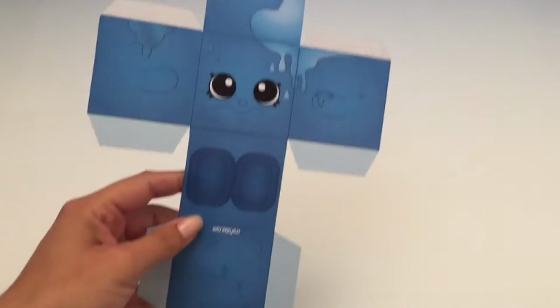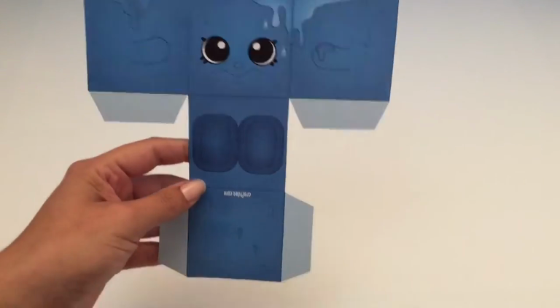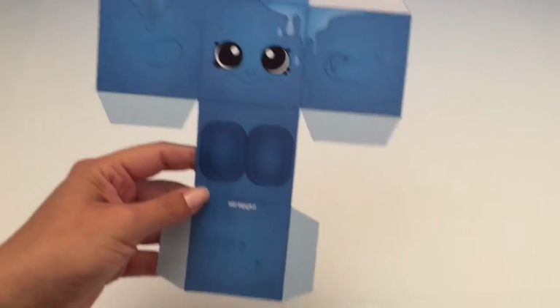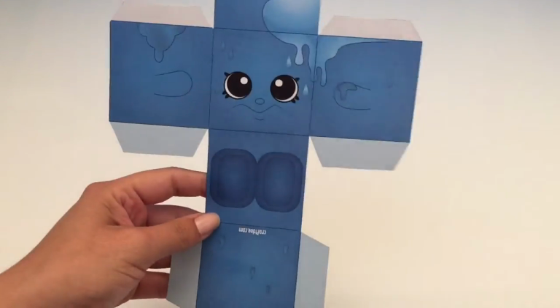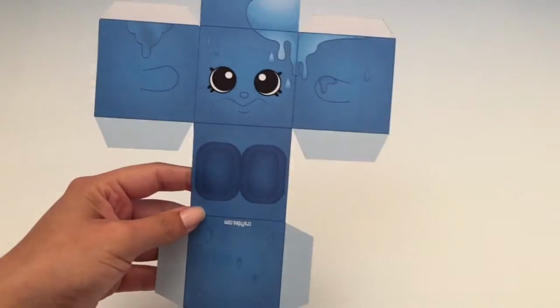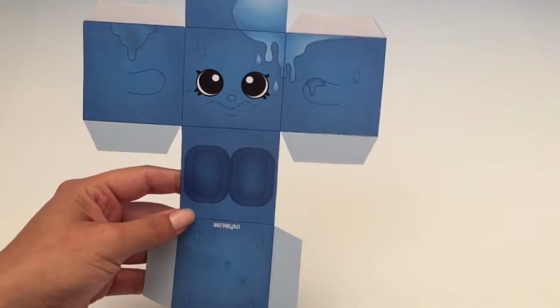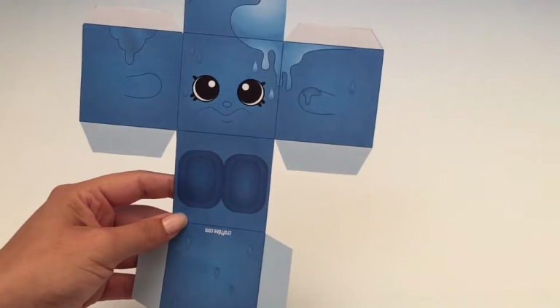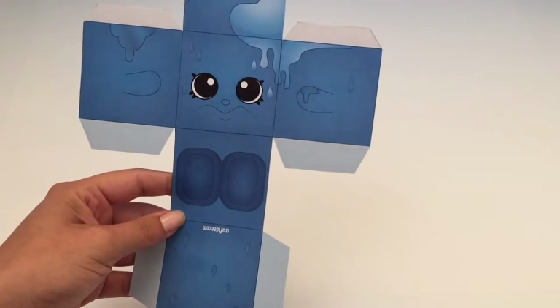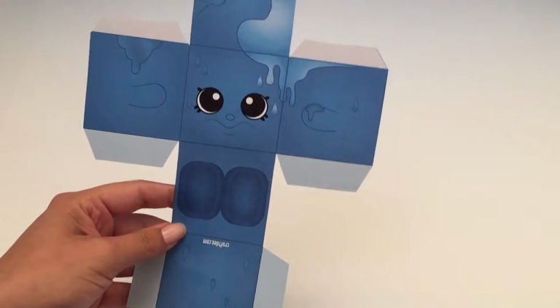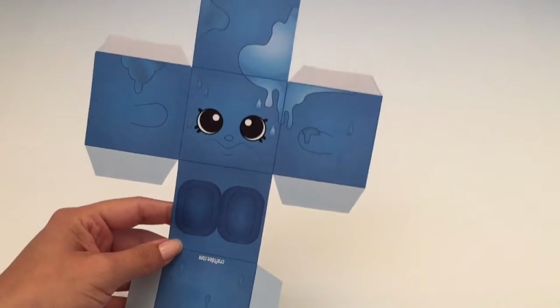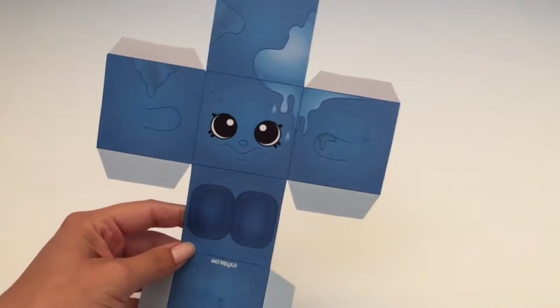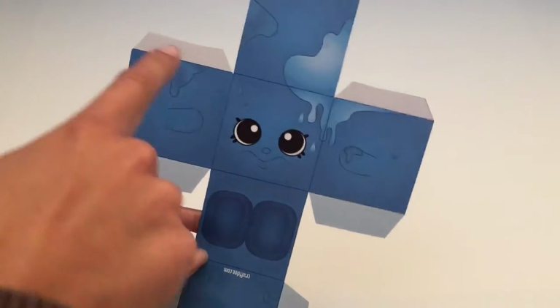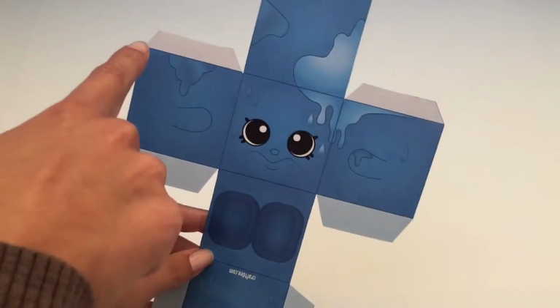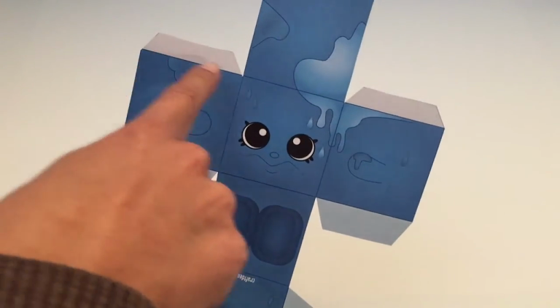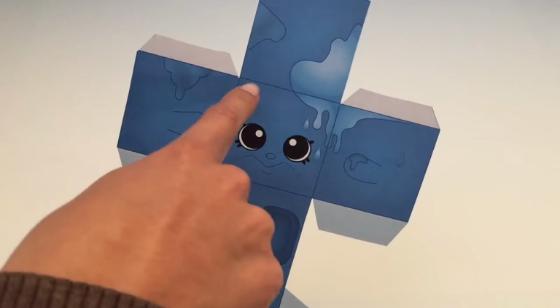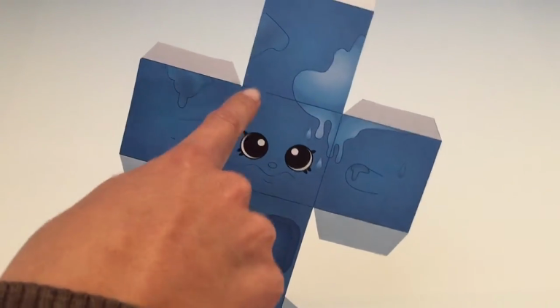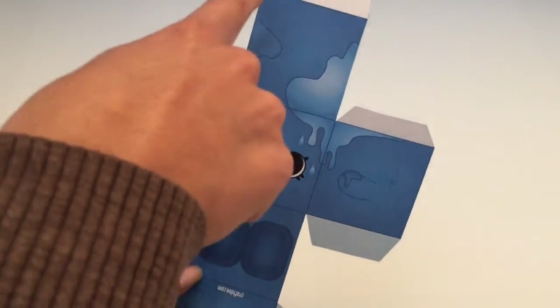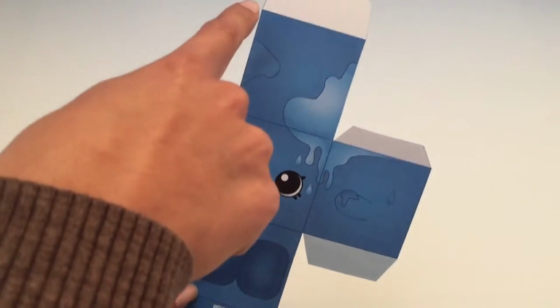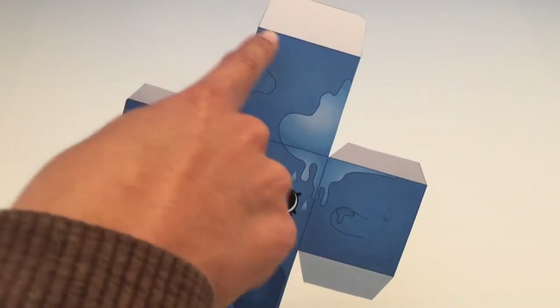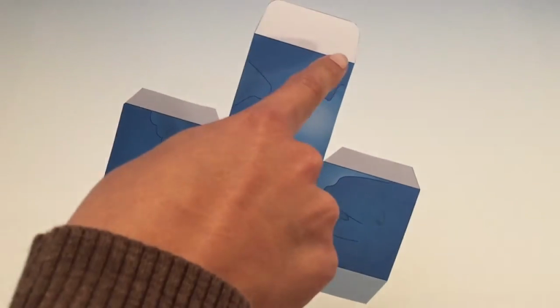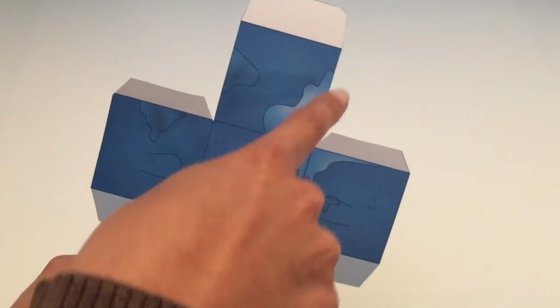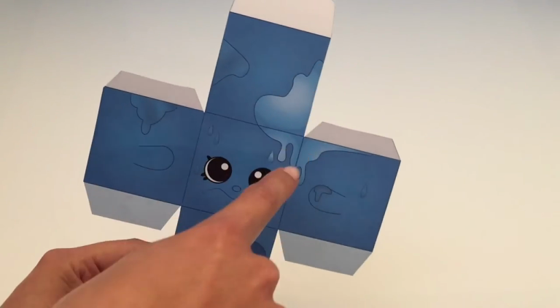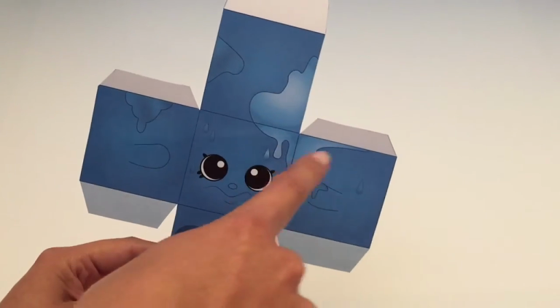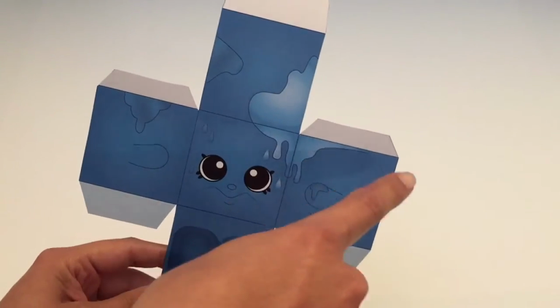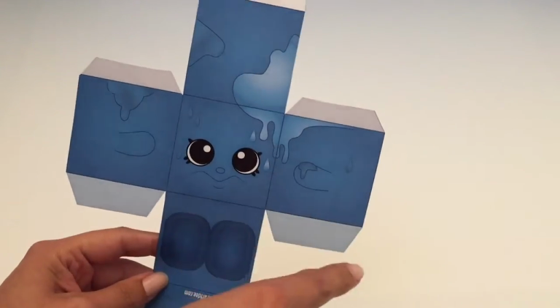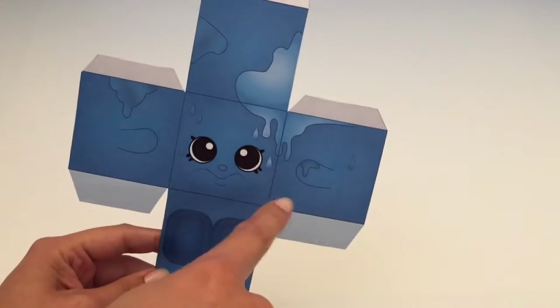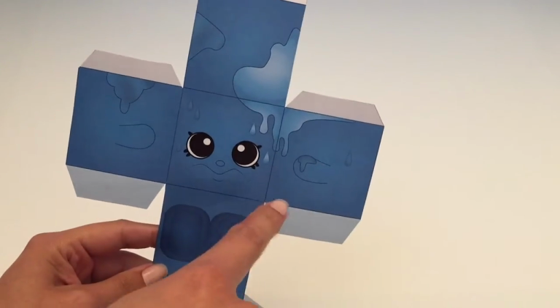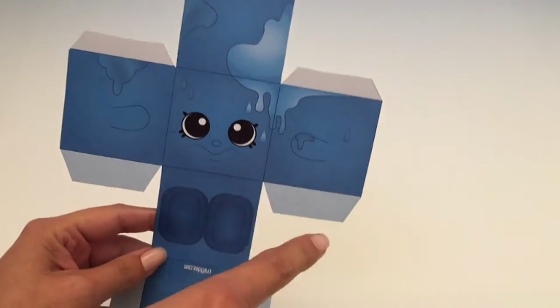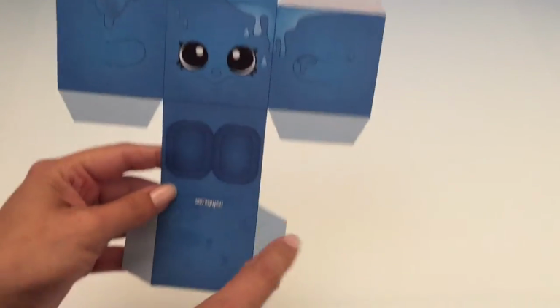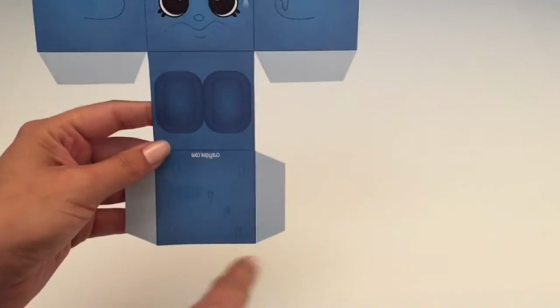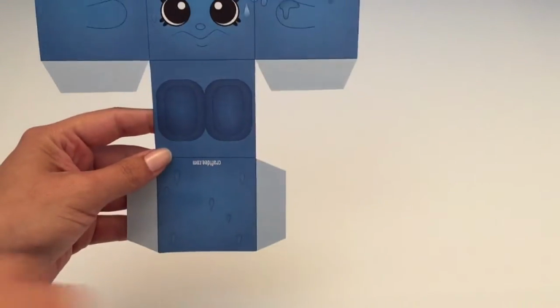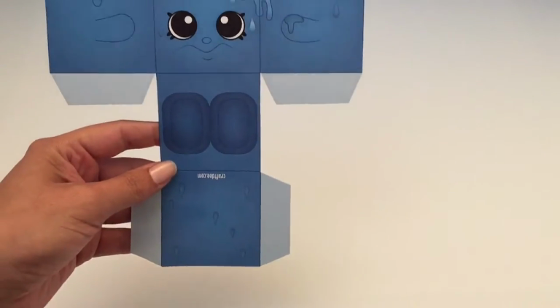Now everything is cut out. What we're going to do is fold all of these lines here, and then we will start gluing.